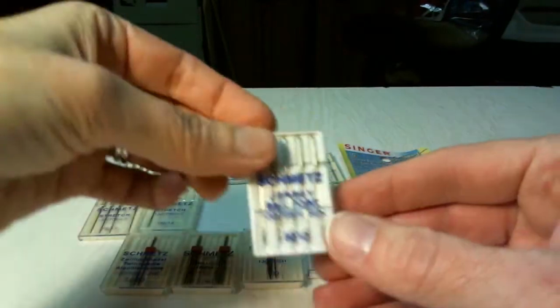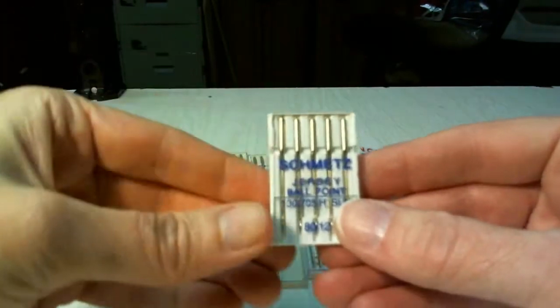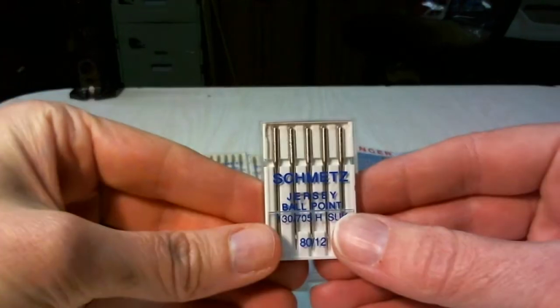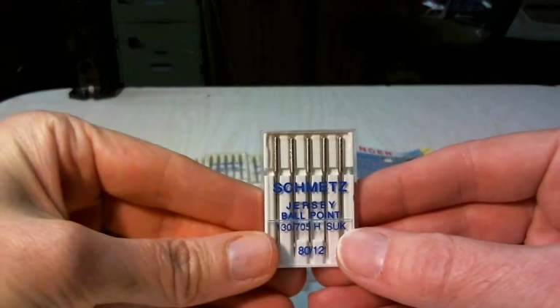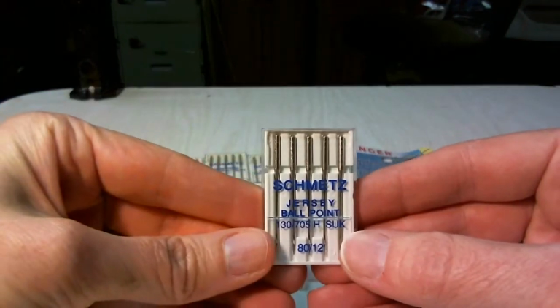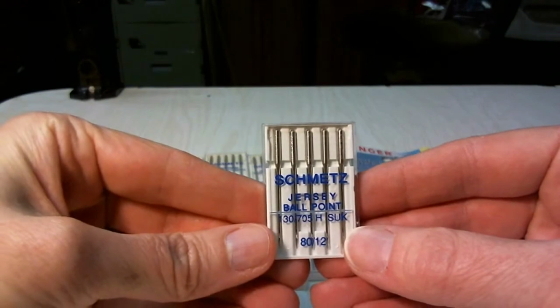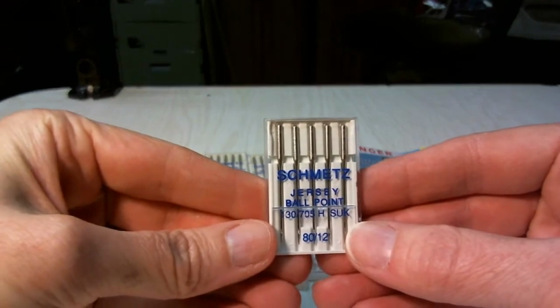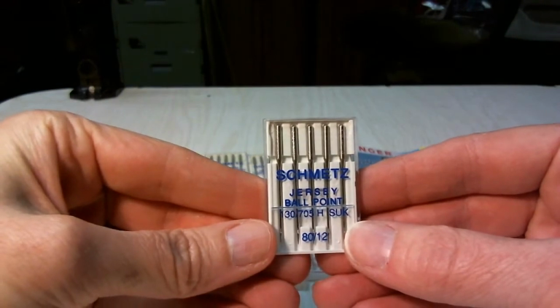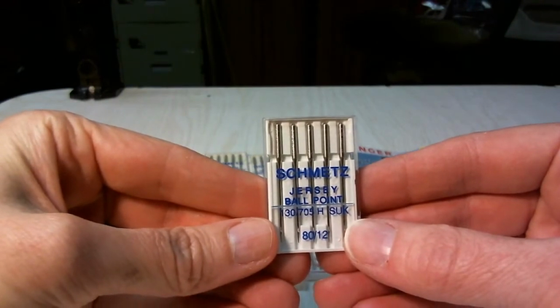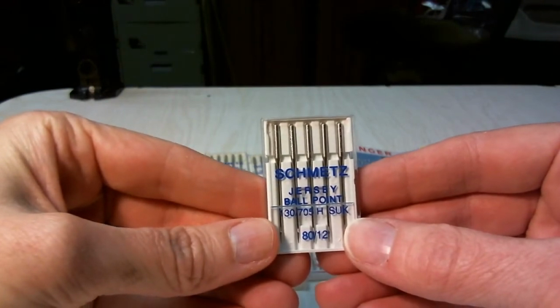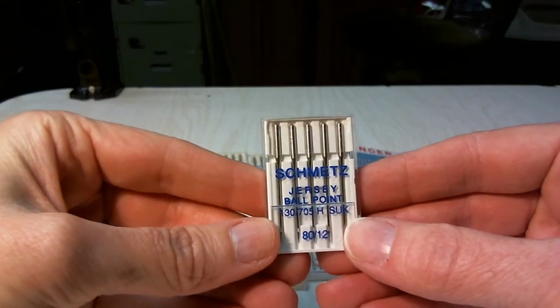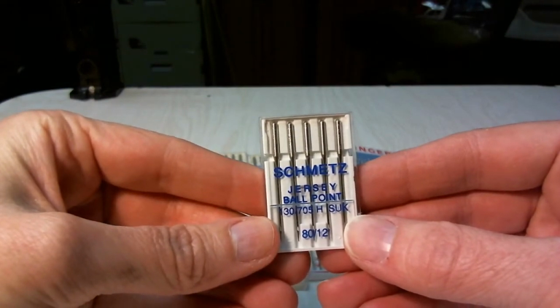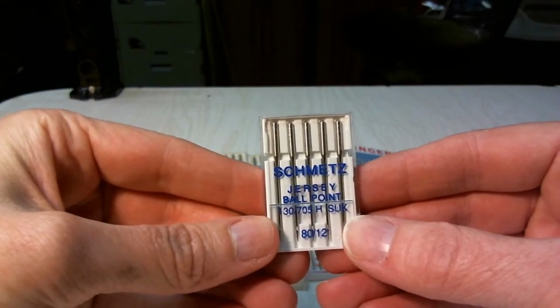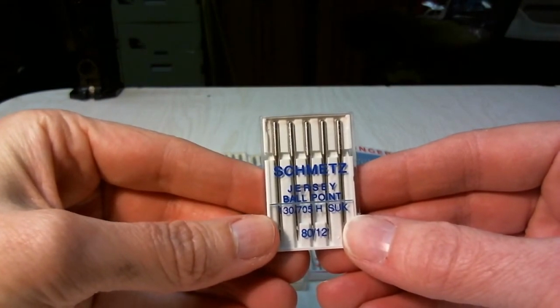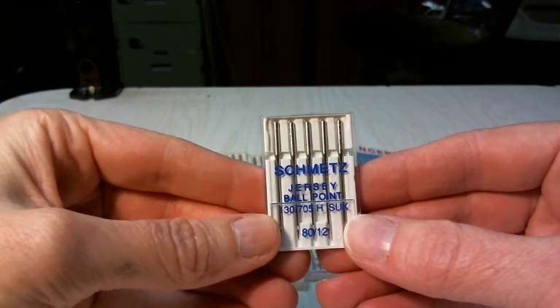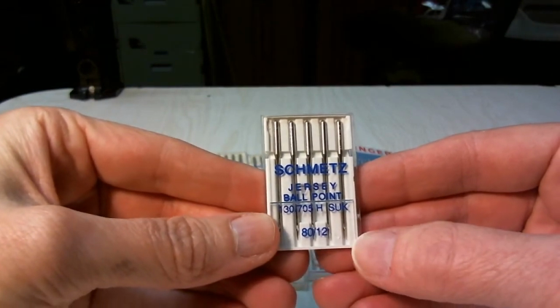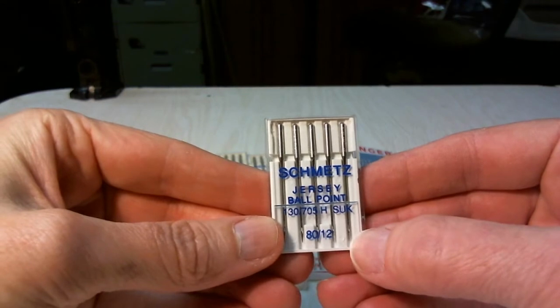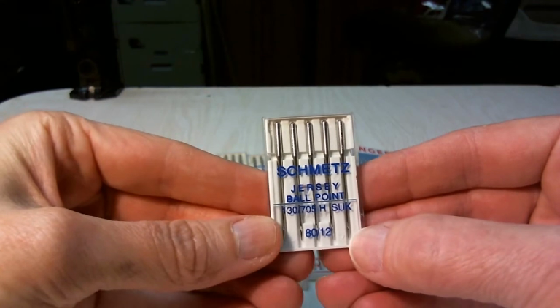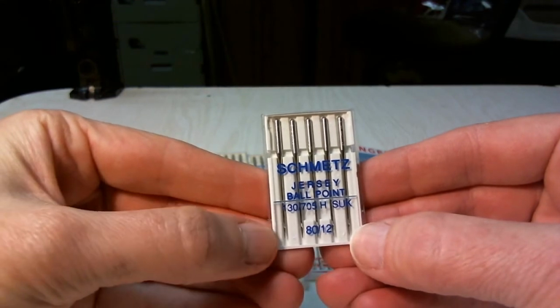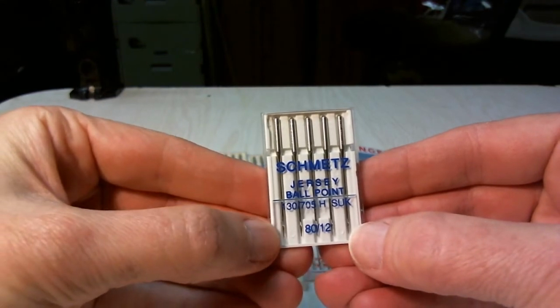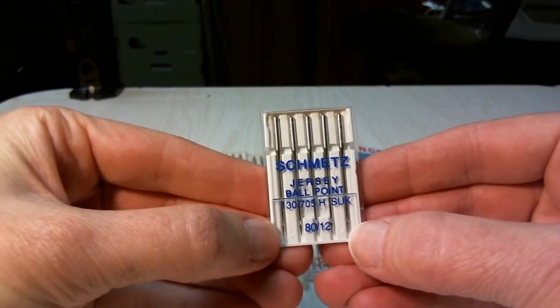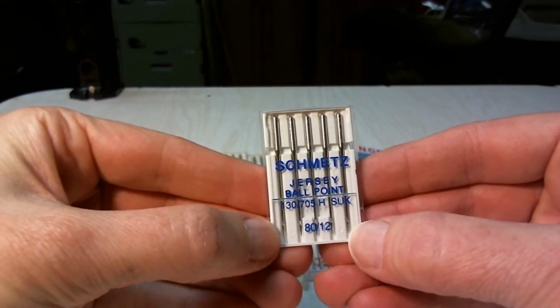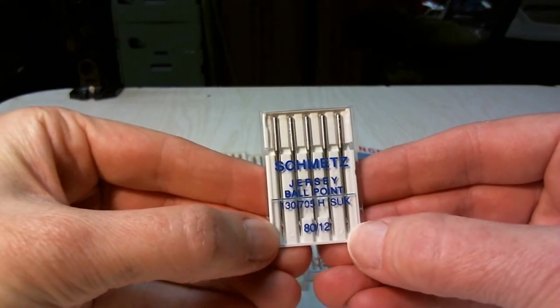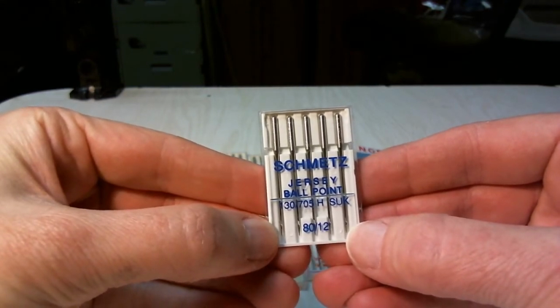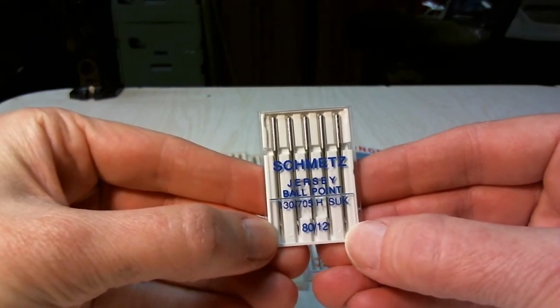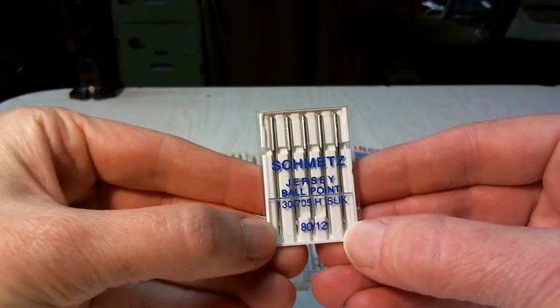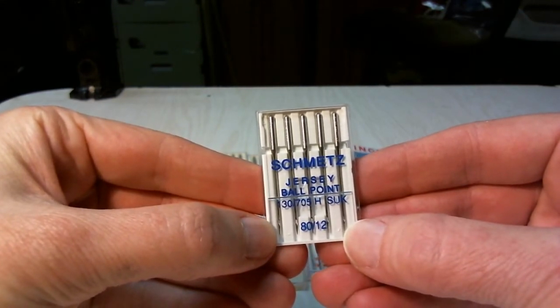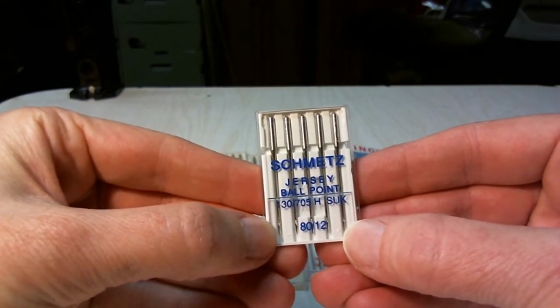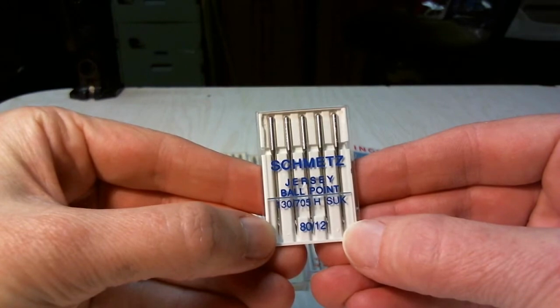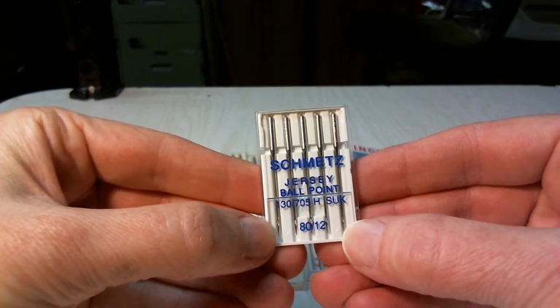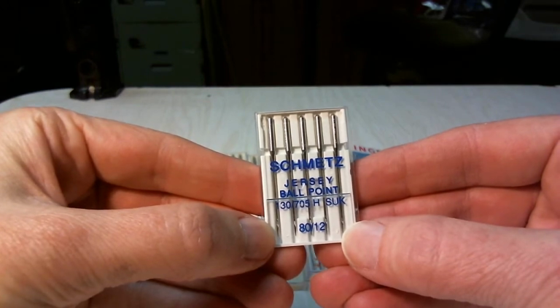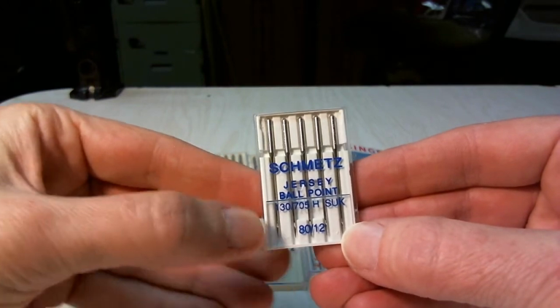These are a jersey ballpoint needle. You would use these on jersey knit fabrics. These will have a slight ballpoint to the tip so that they won't sever the threads in the knit fabric but will instead go through them.